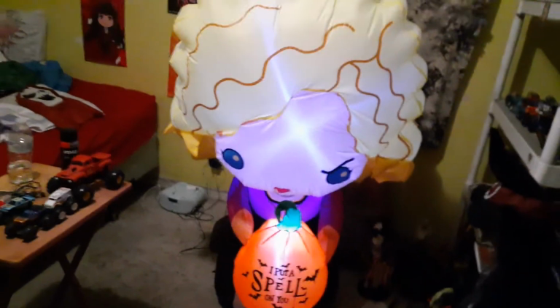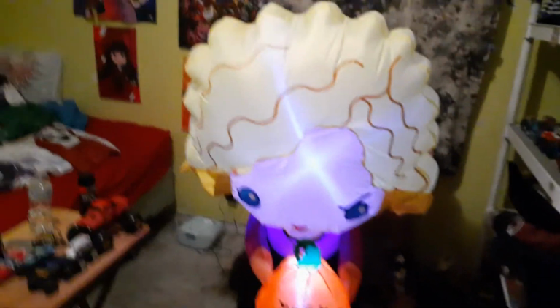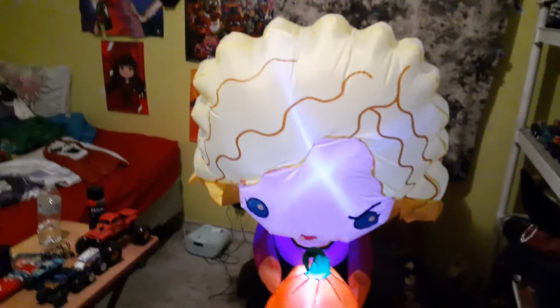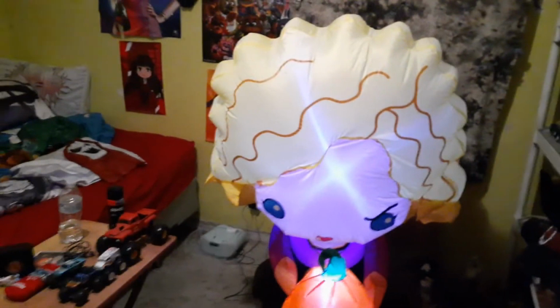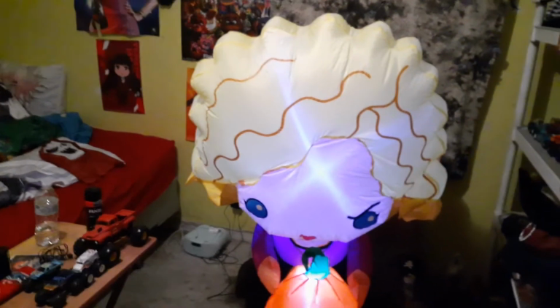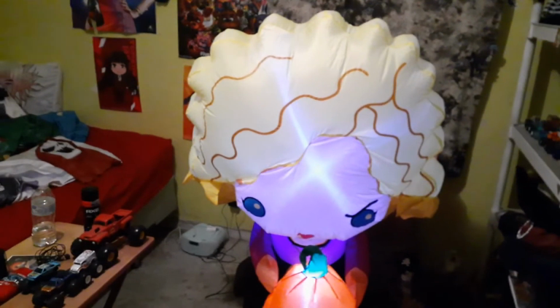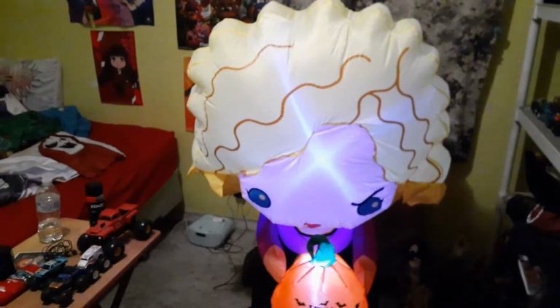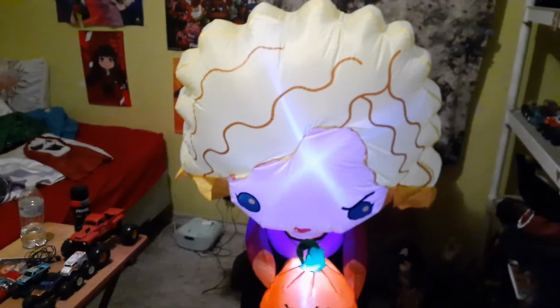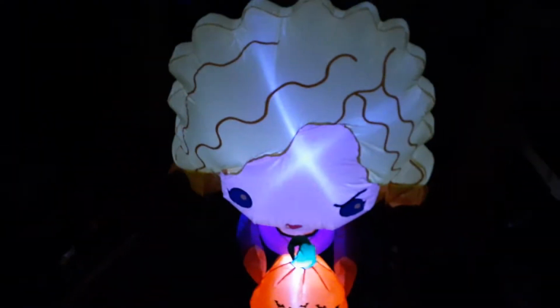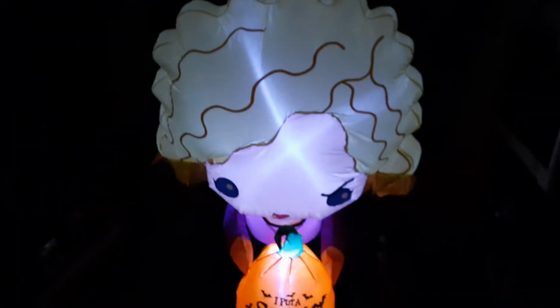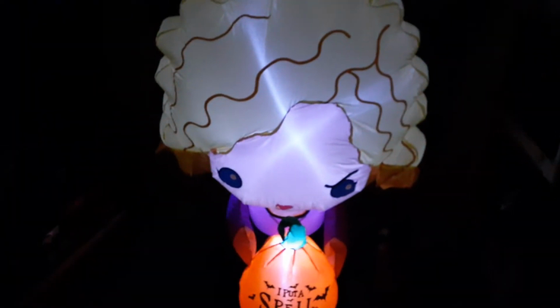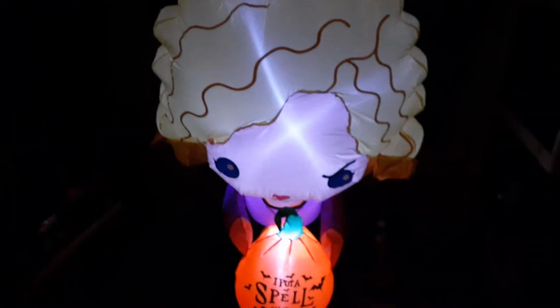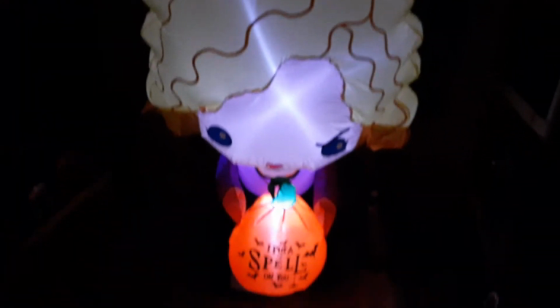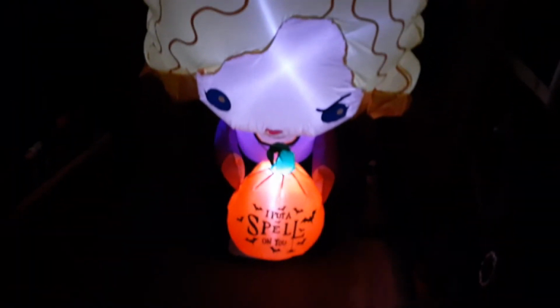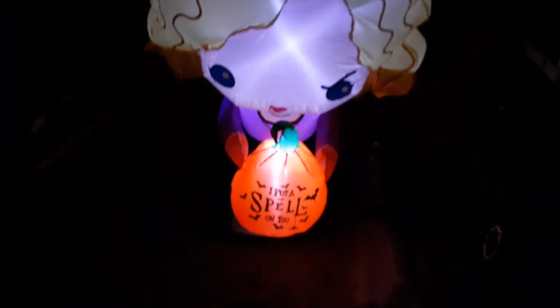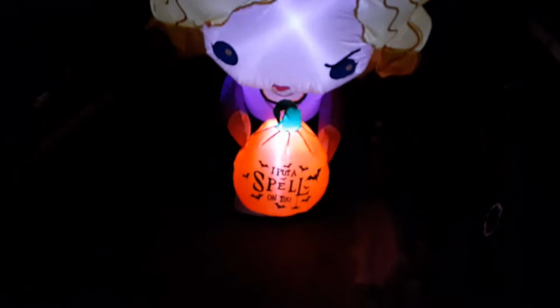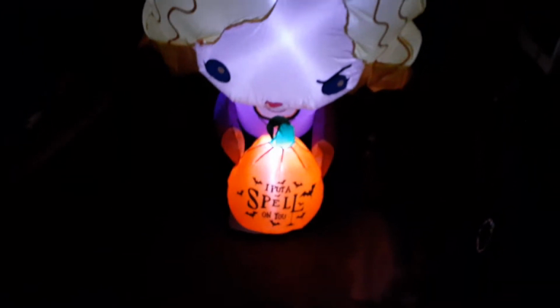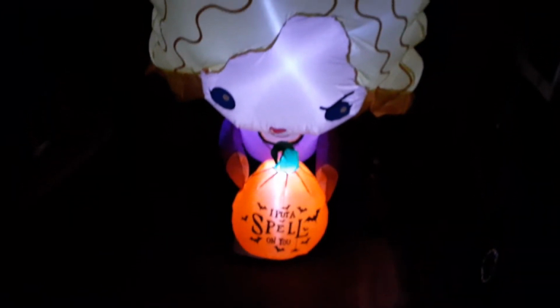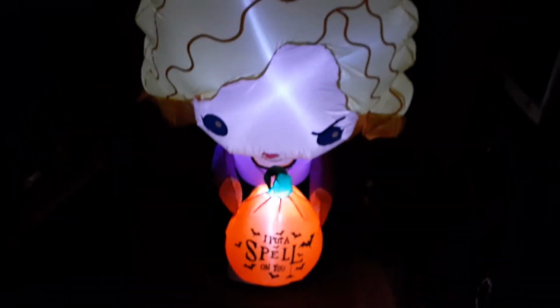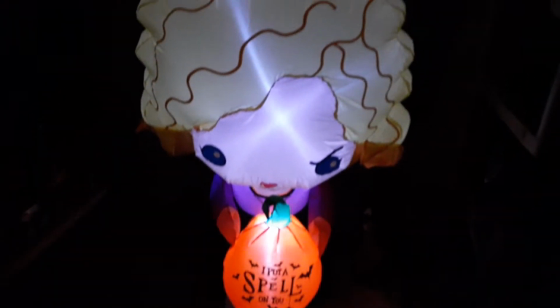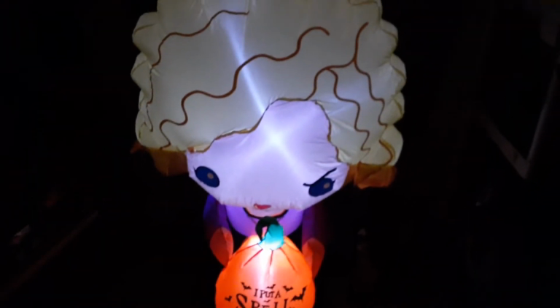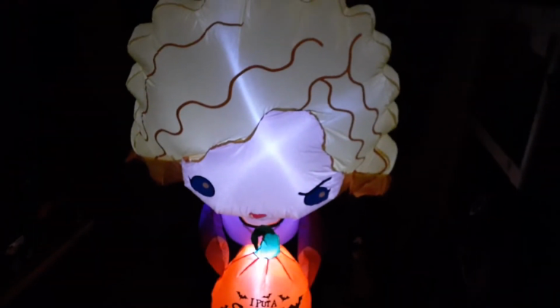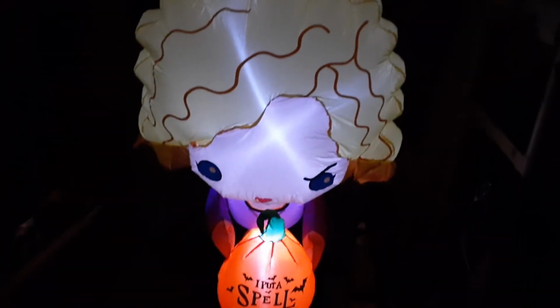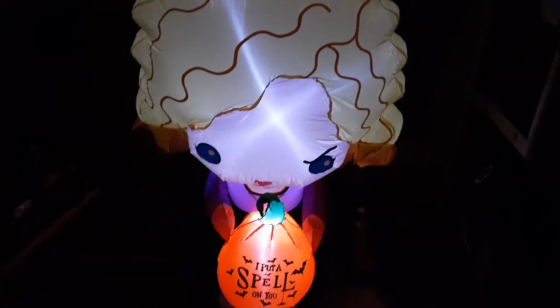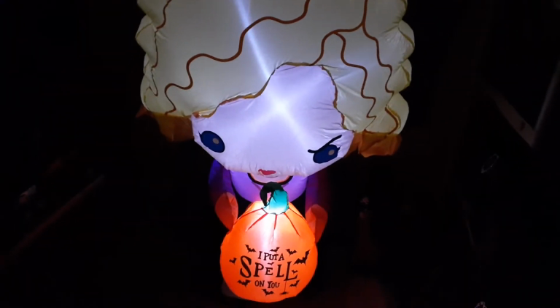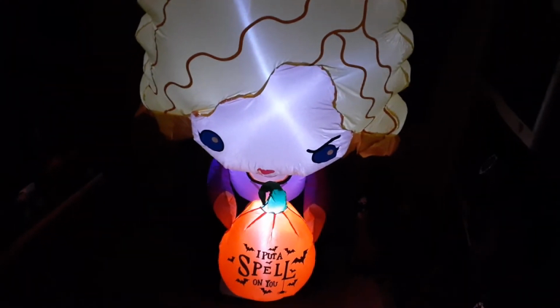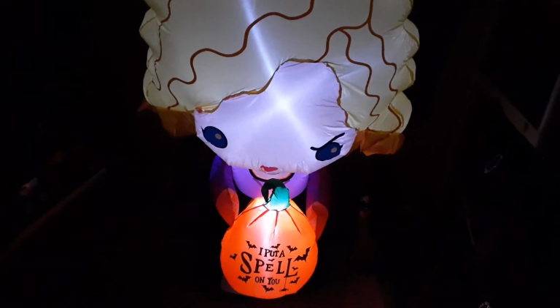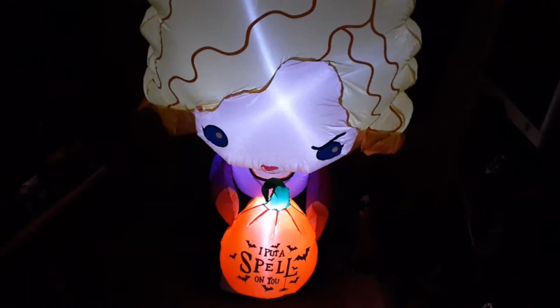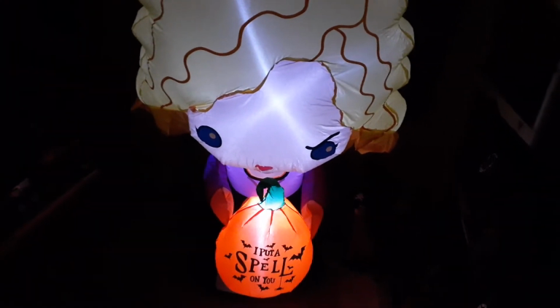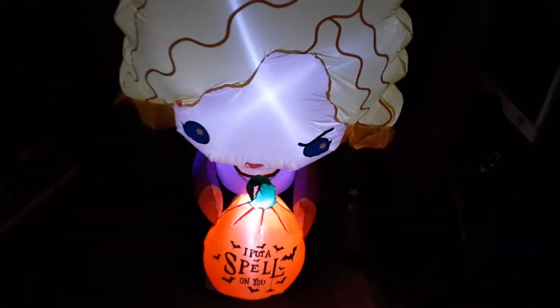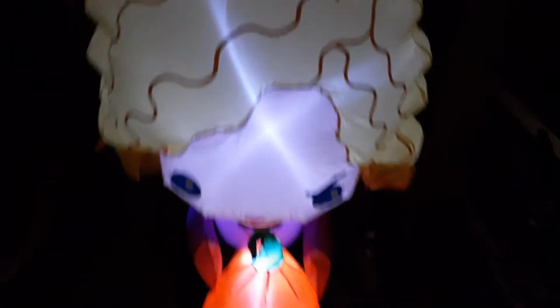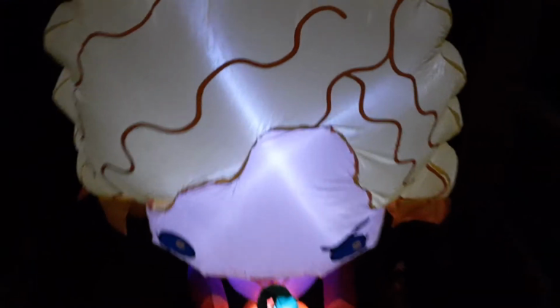I want to turn the light up now. Look how nice that is — look at that. That is really nice. I'm in love with it.